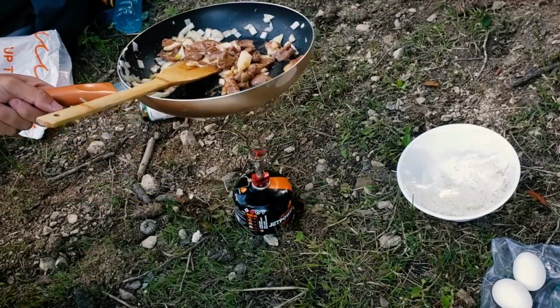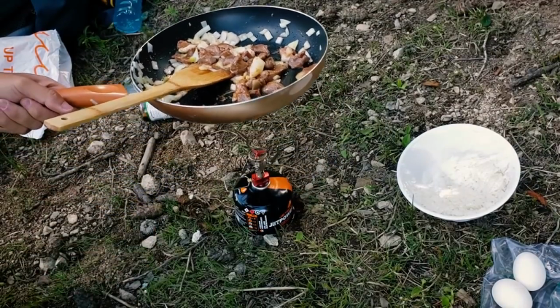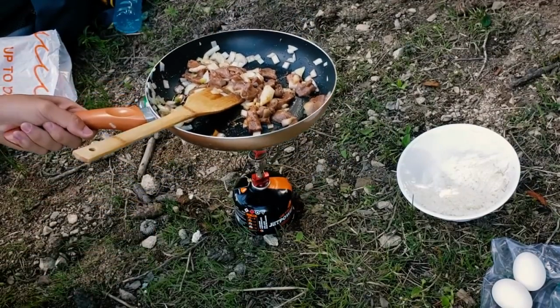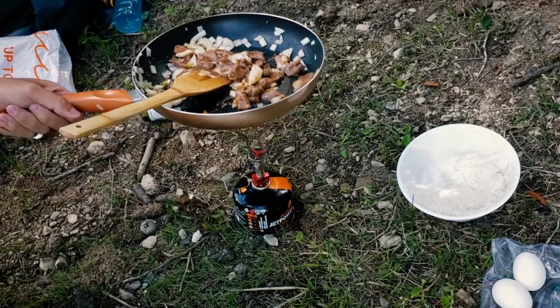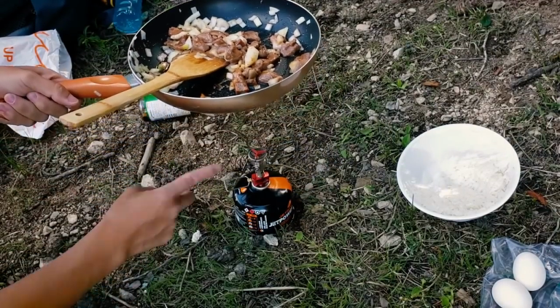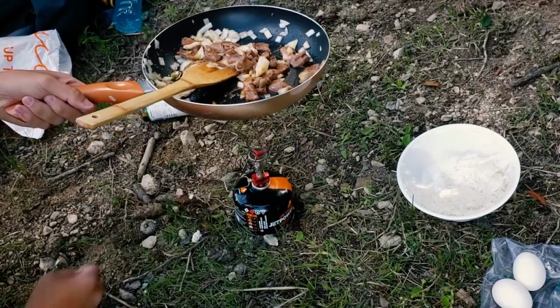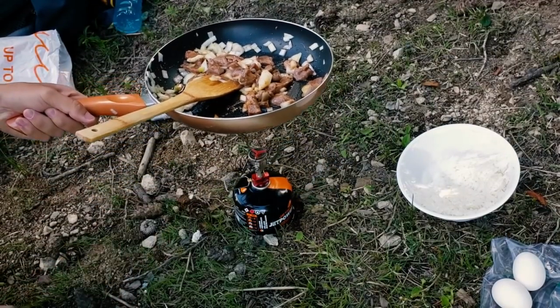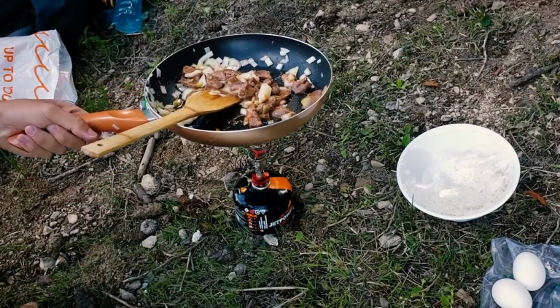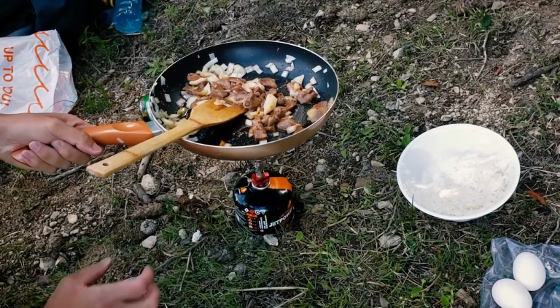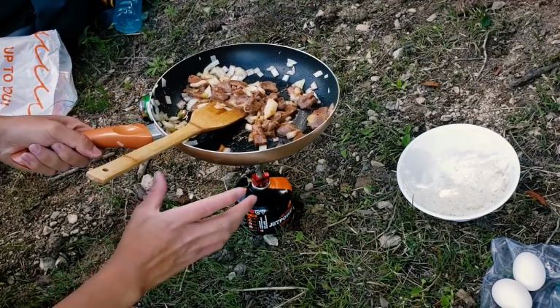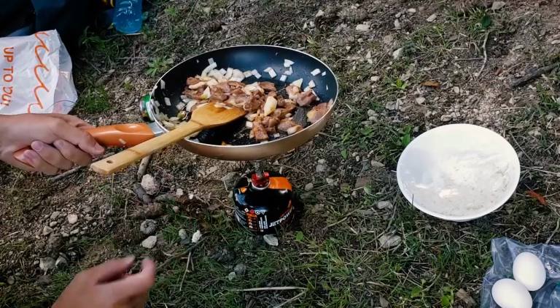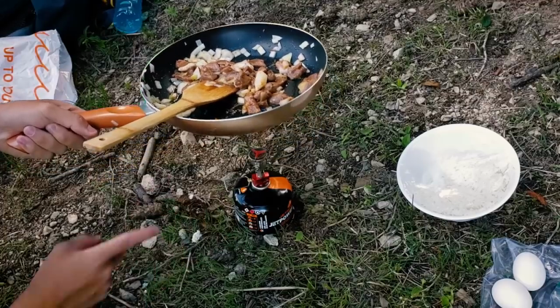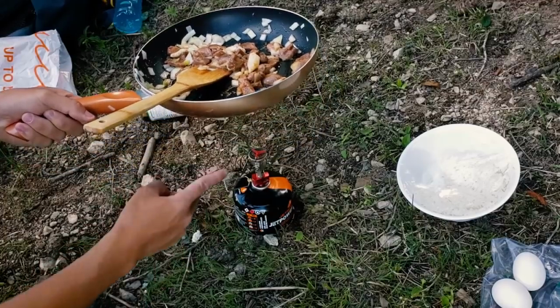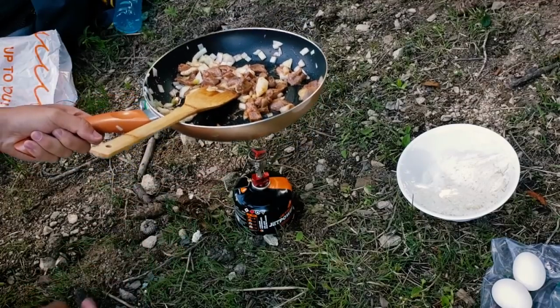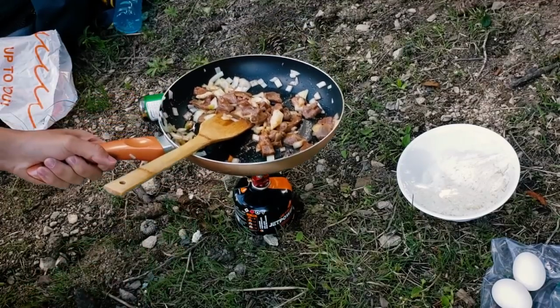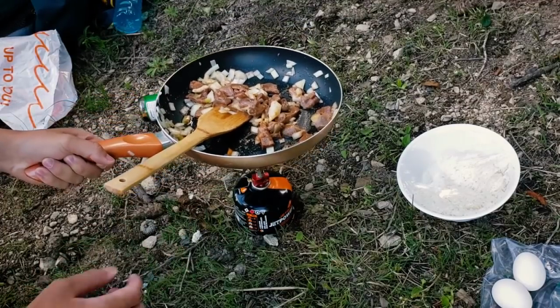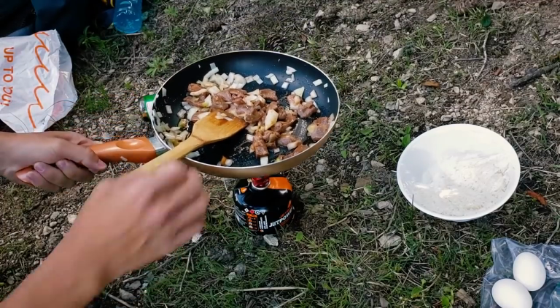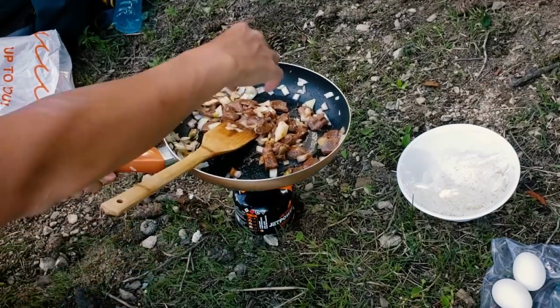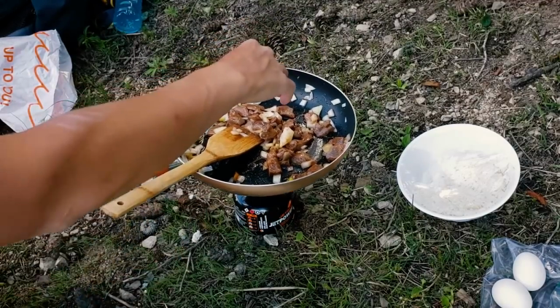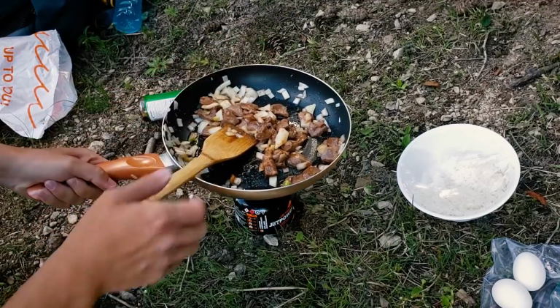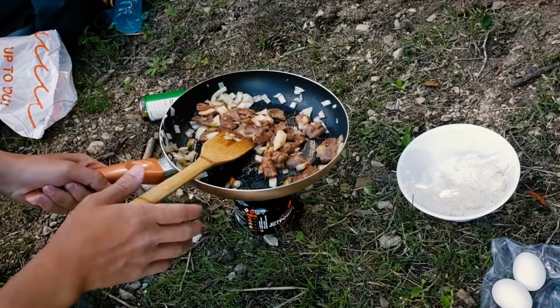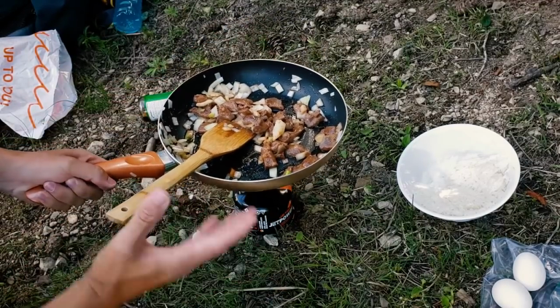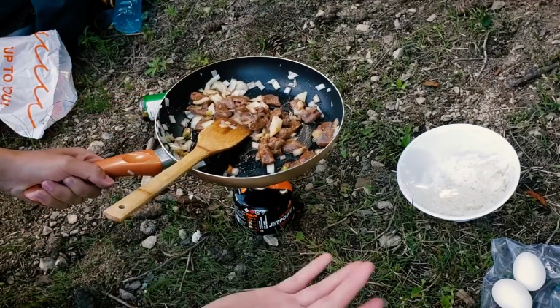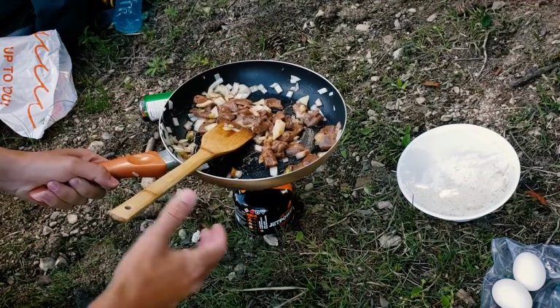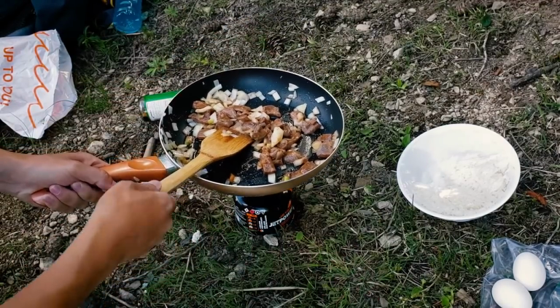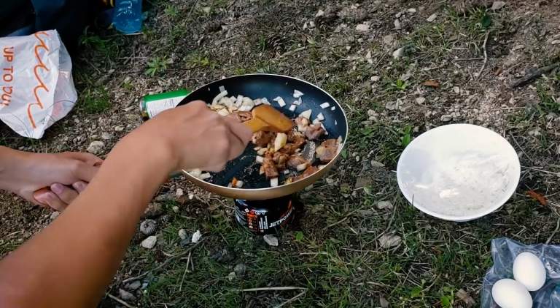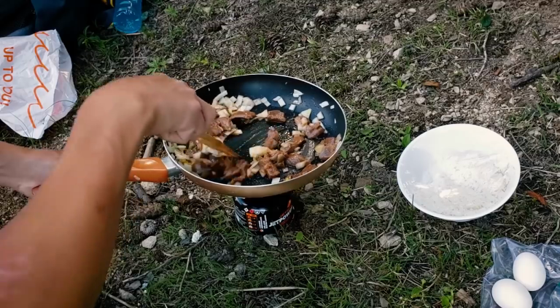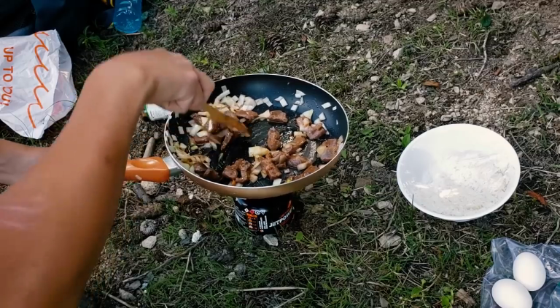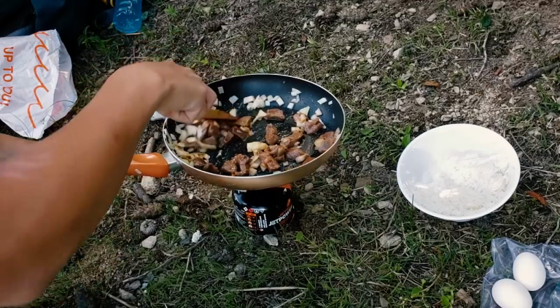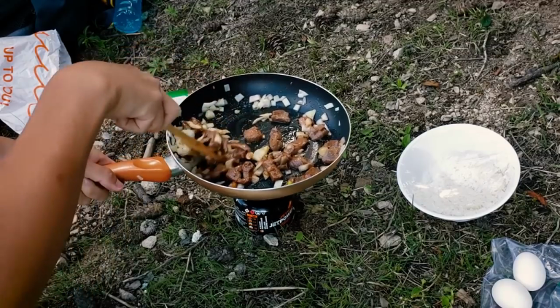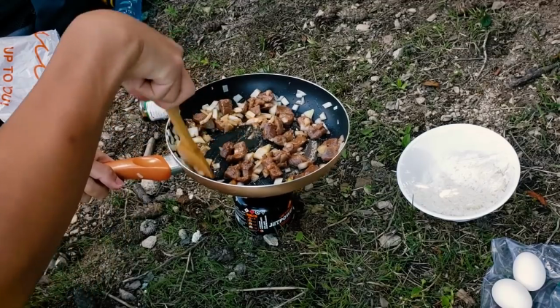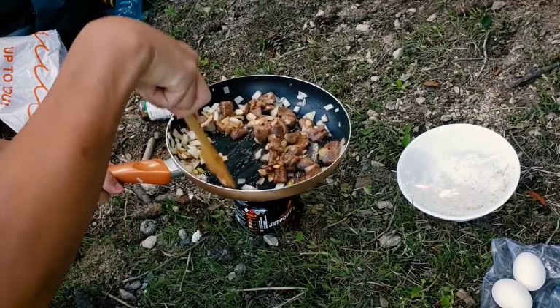Next time I'm just going to bring a smaller pan because this thing burns really fast, but it's only burning in the middle — not evenly distributed. We'll work around it.